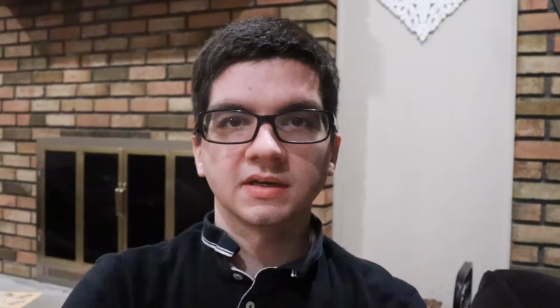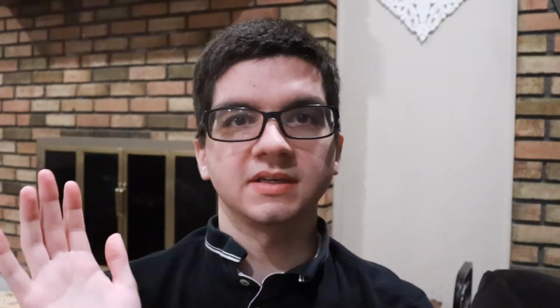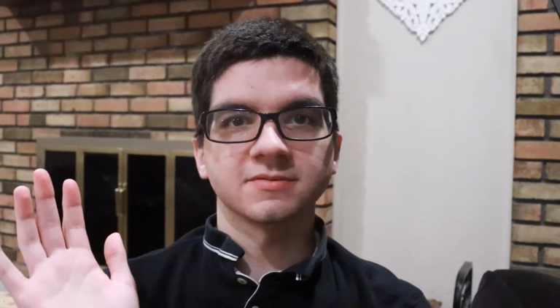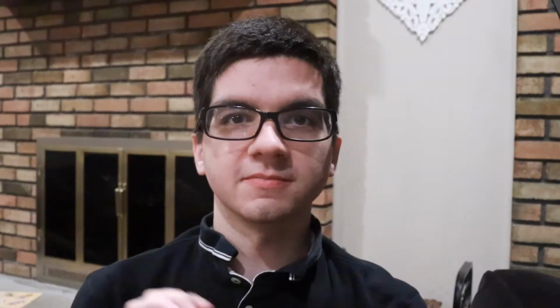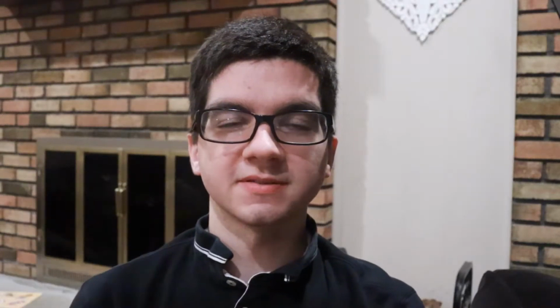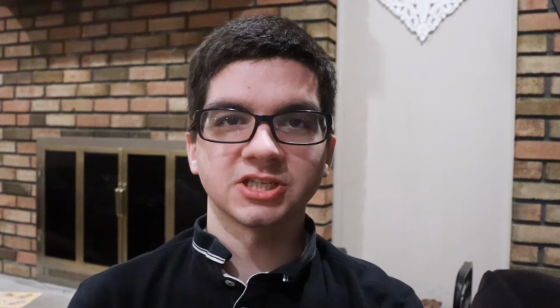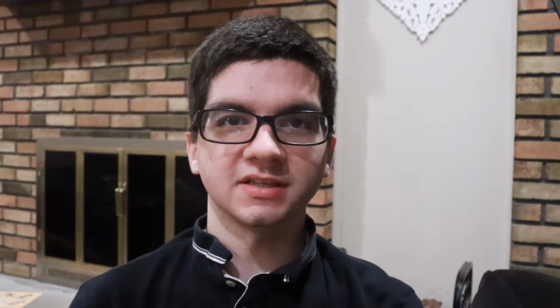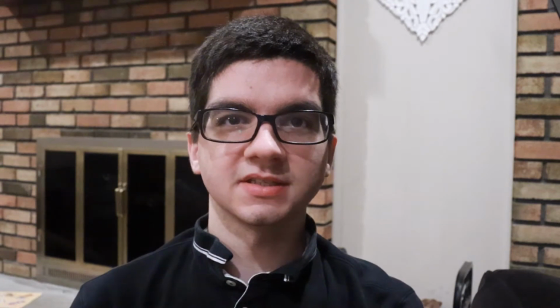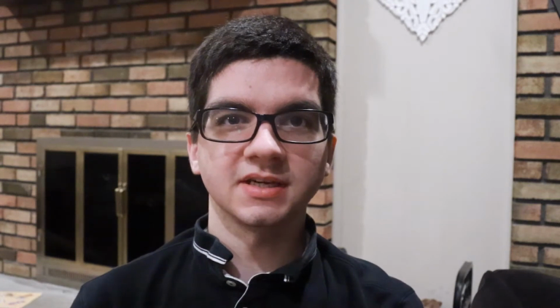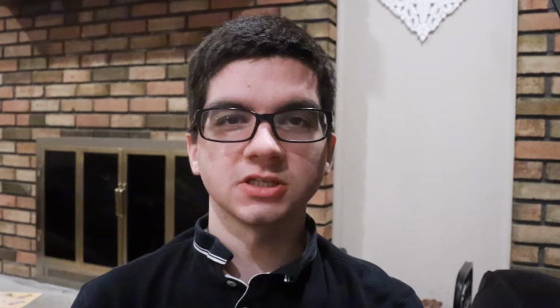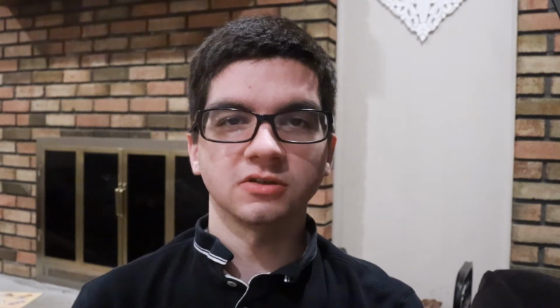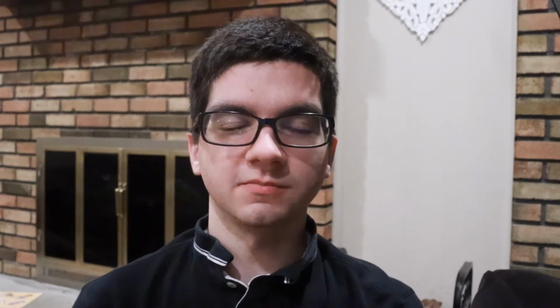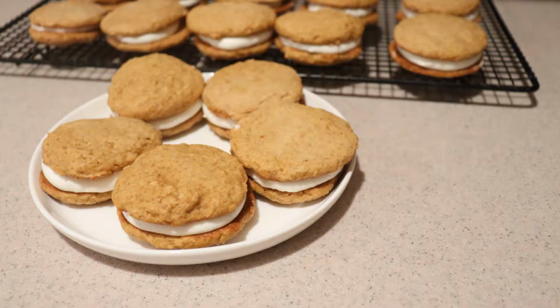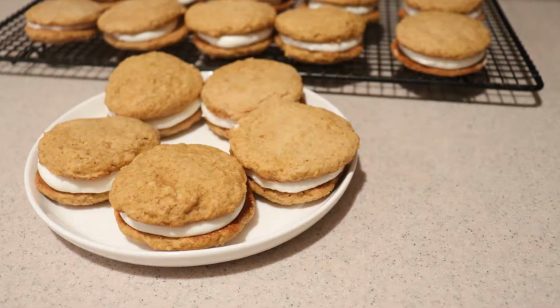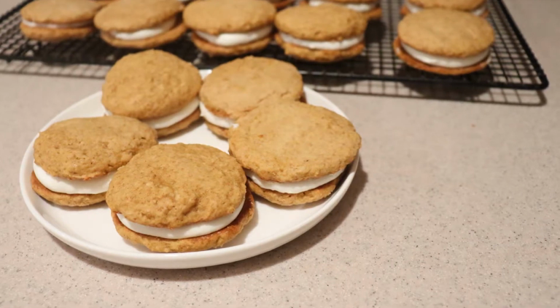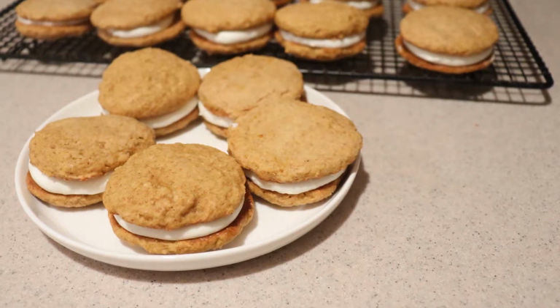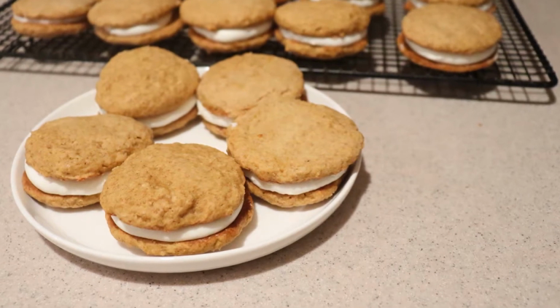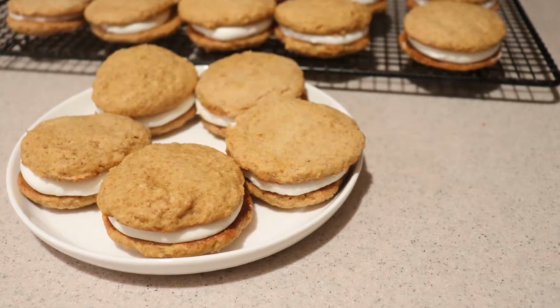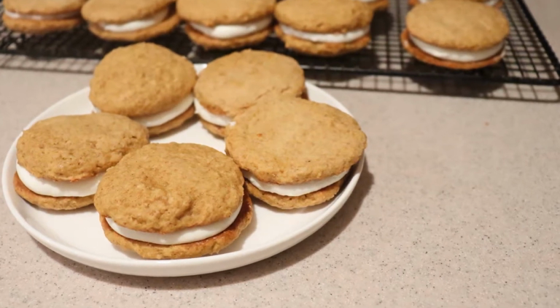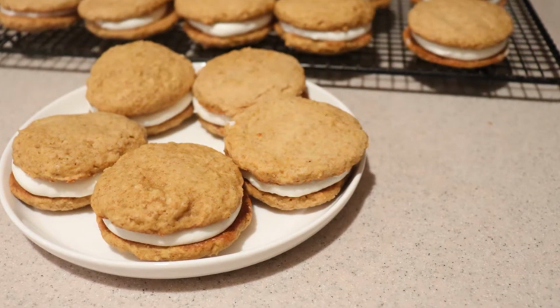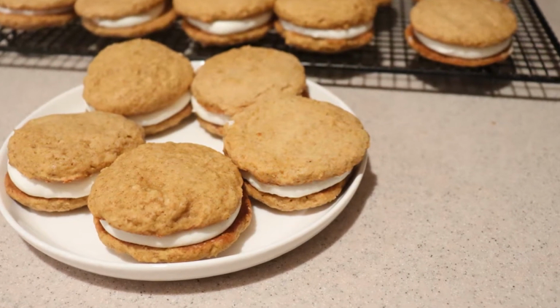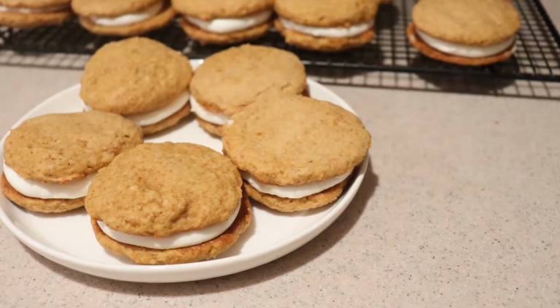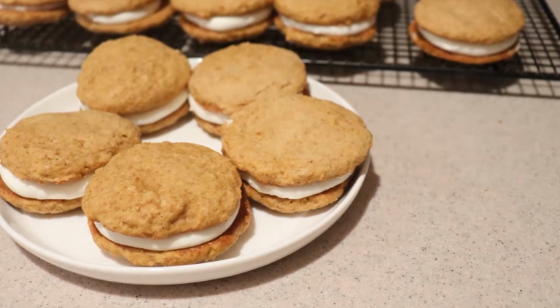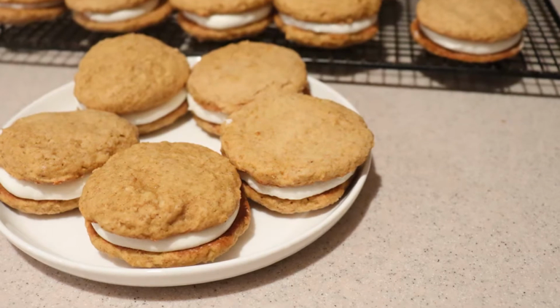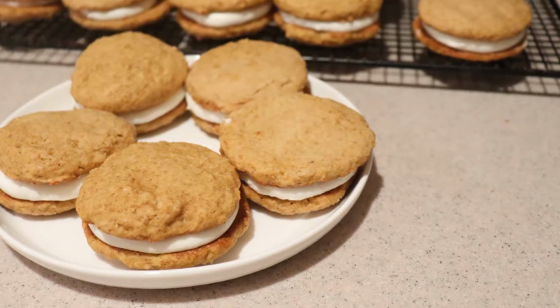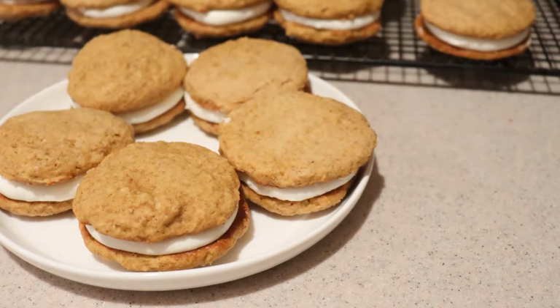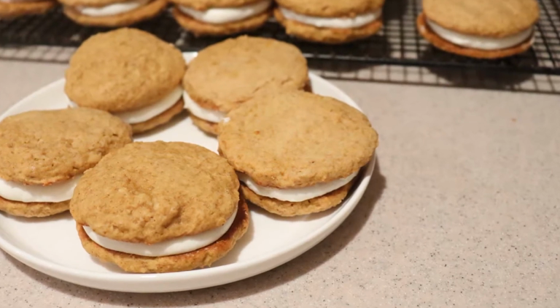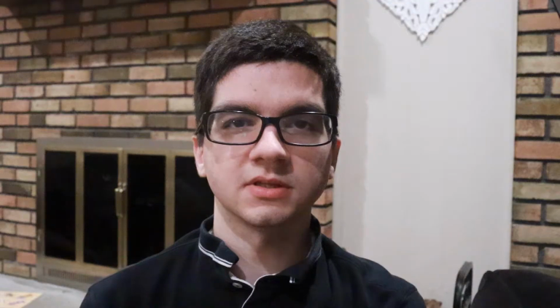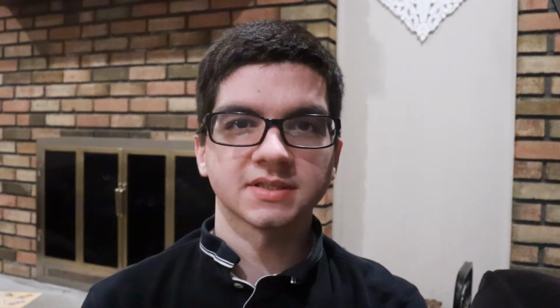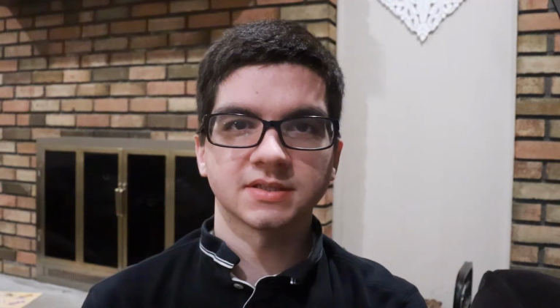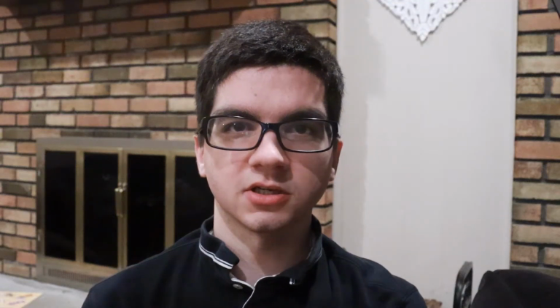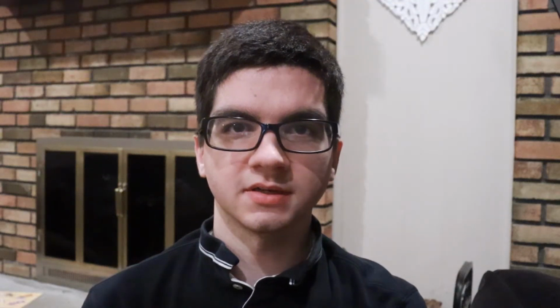Hi guys, welcome back to my channel. Today I'm going to show you how to make pumpkin sandwich cookies with a cream cheese filling. So let's get started.